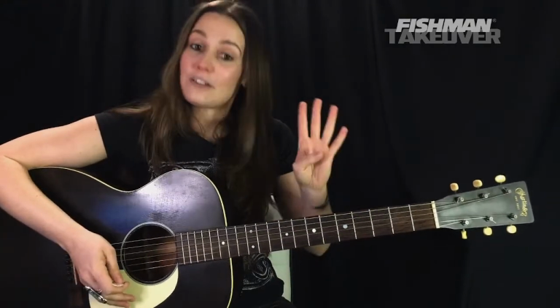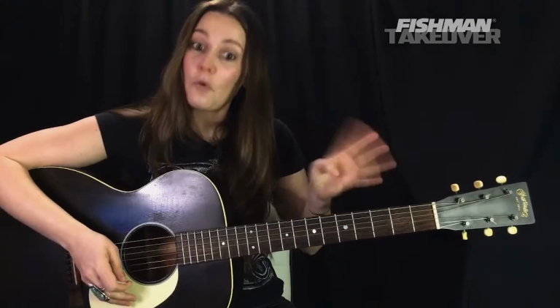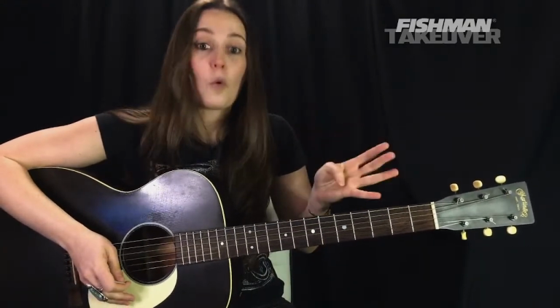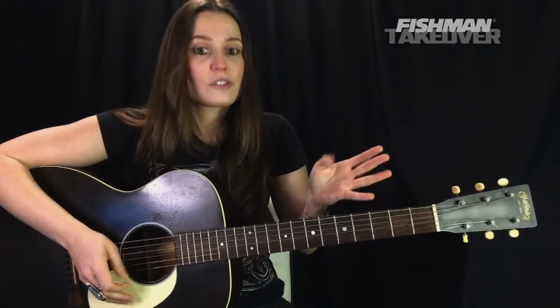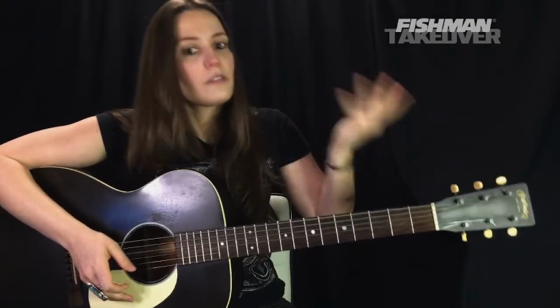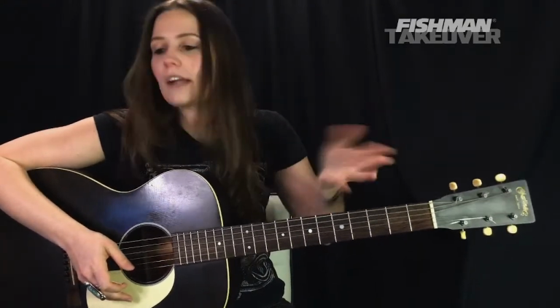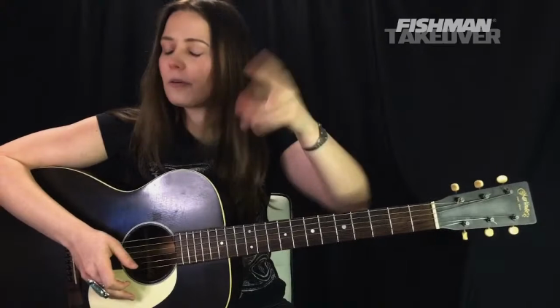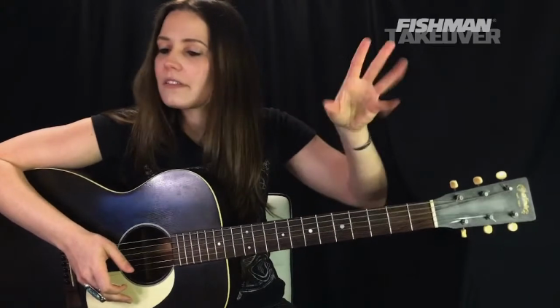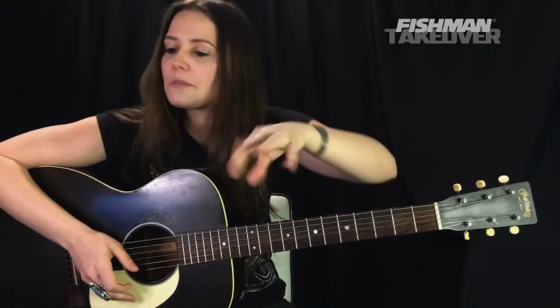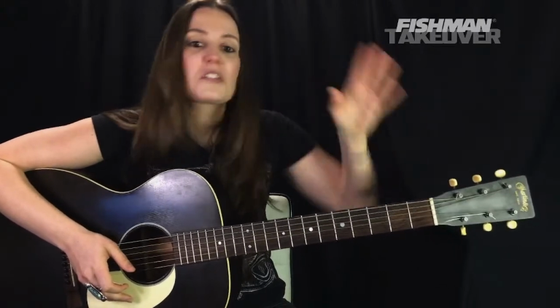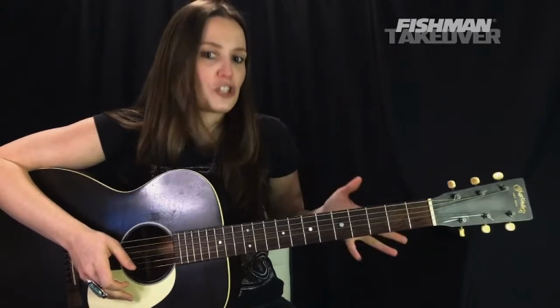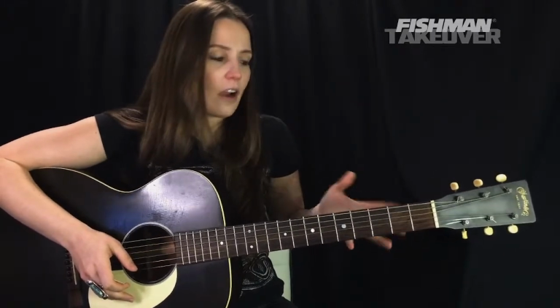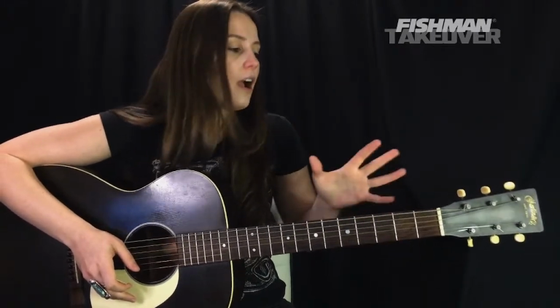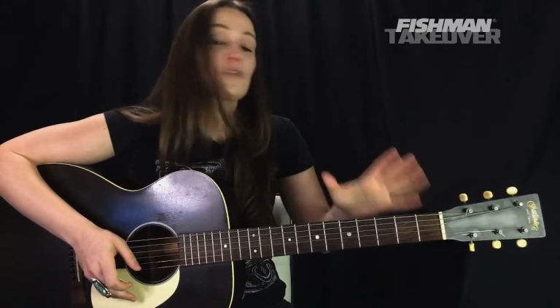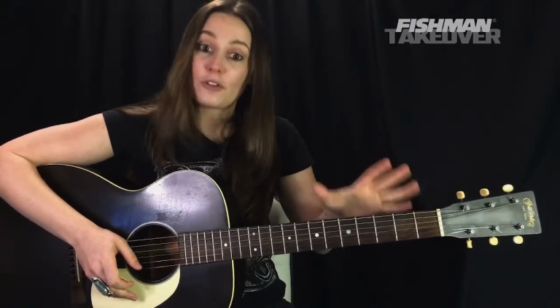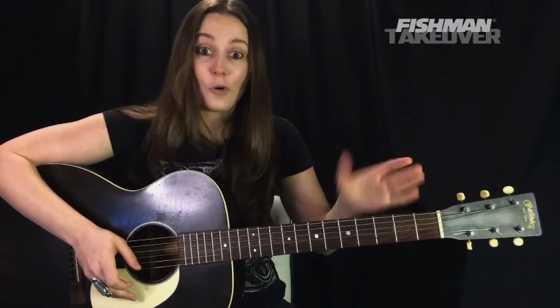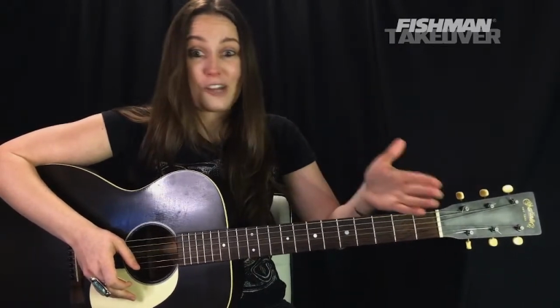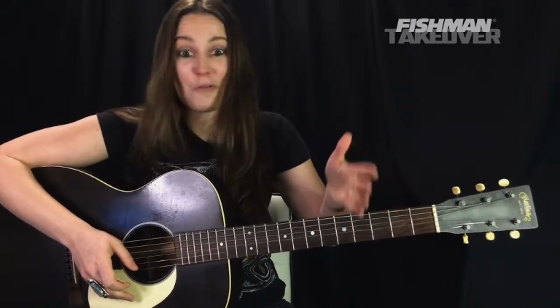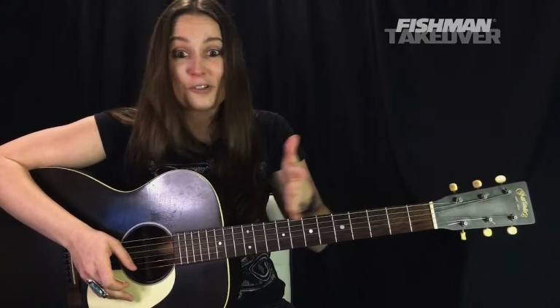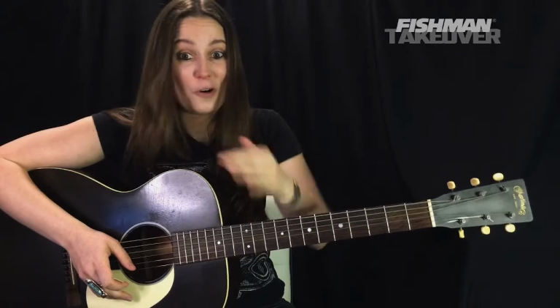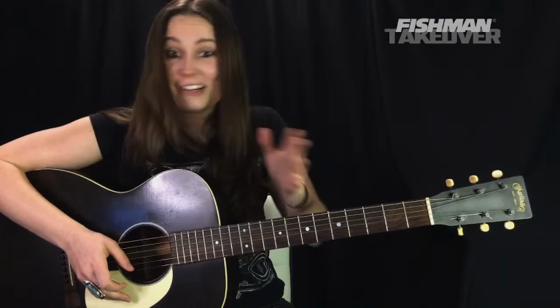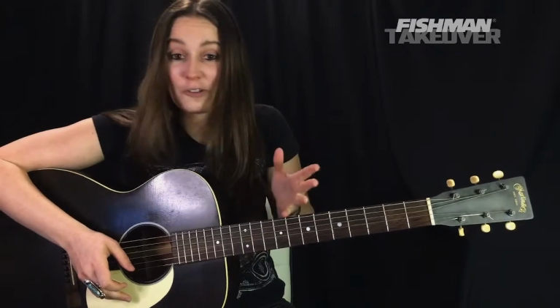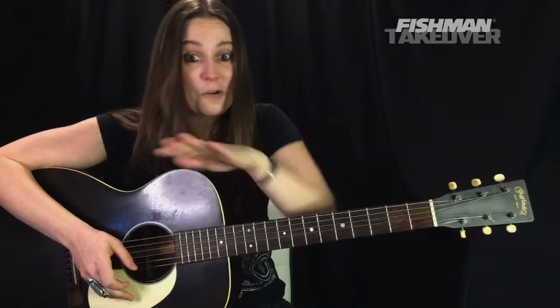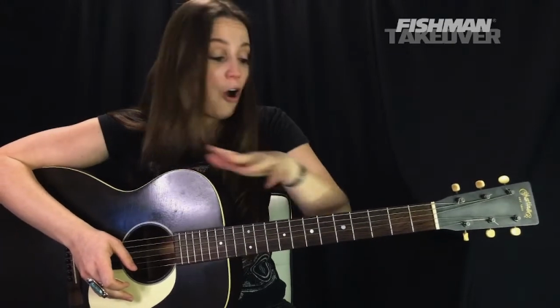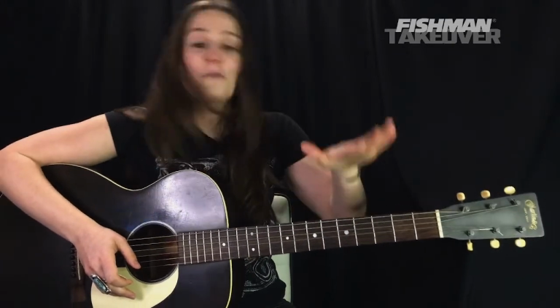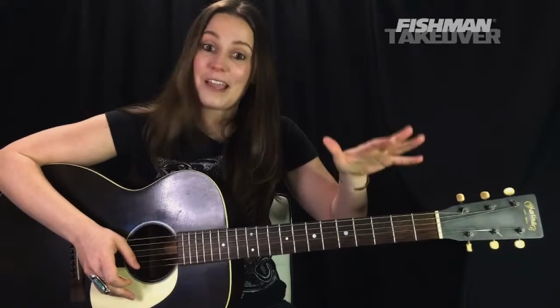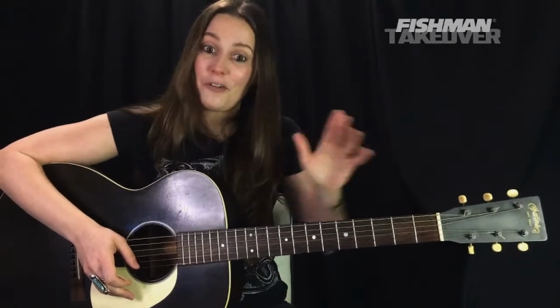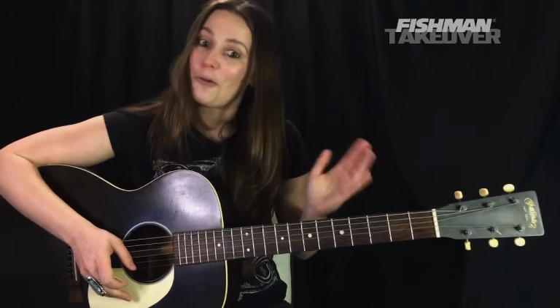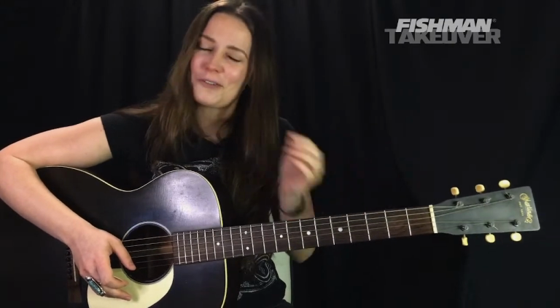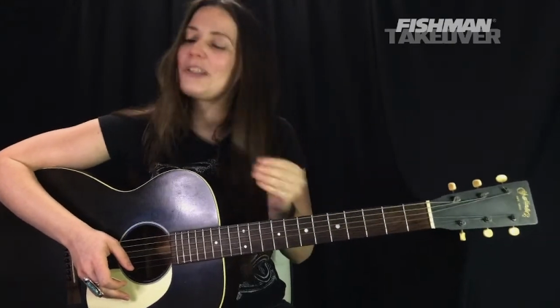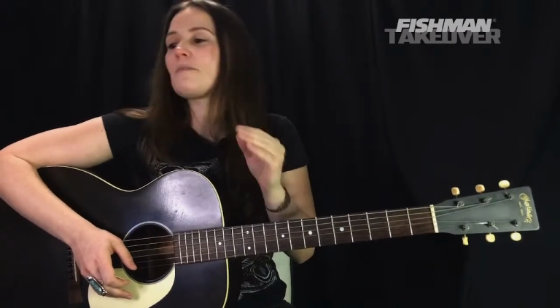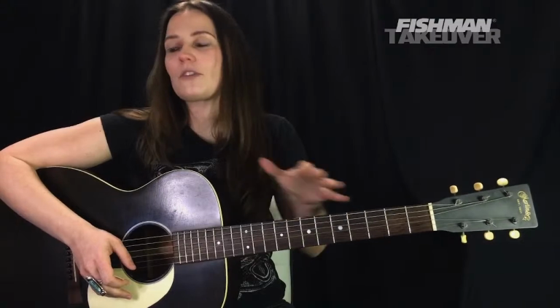It's four chords — technically there's going to be some suspensions in there, but for the most part, it's four chords. Intro, verse, chorus, guitar solo — all the same four chords. It's a really, really beautiful song.